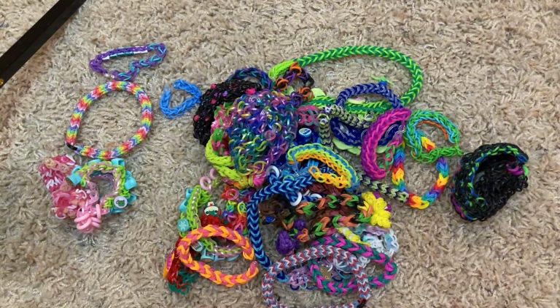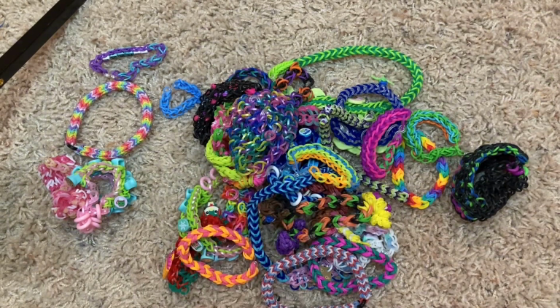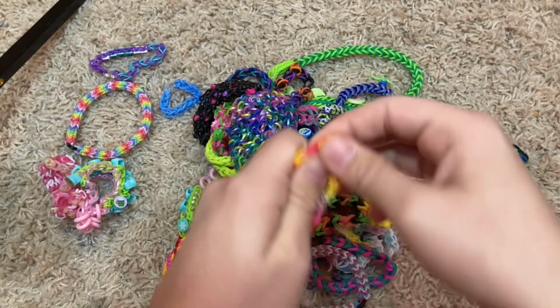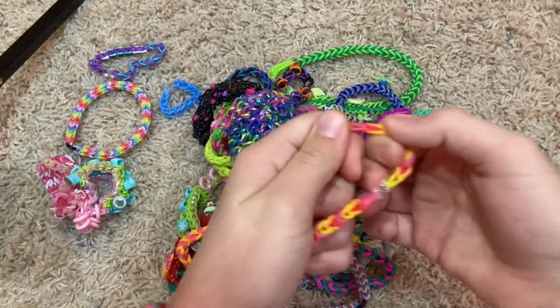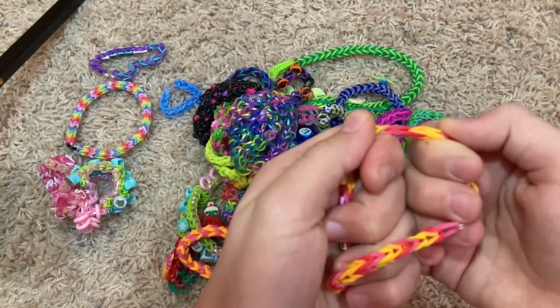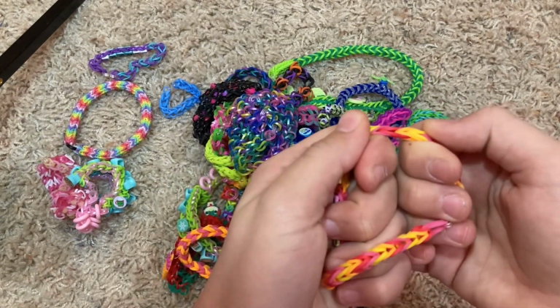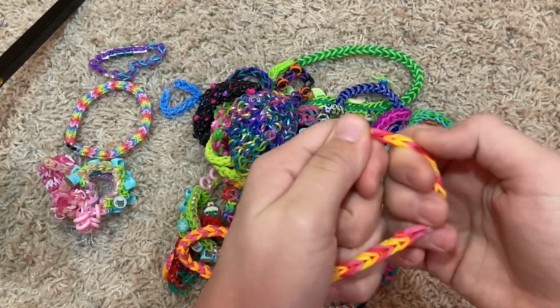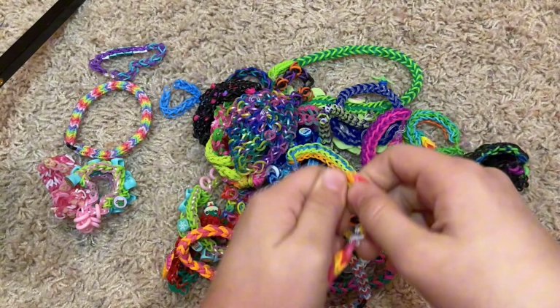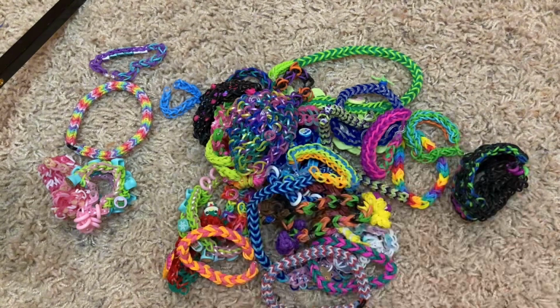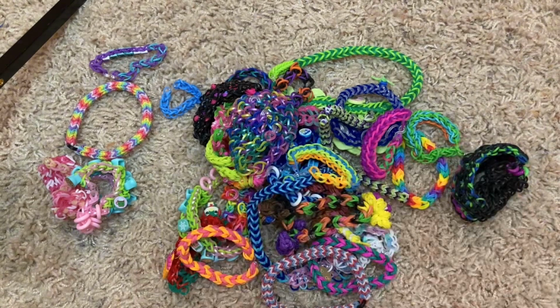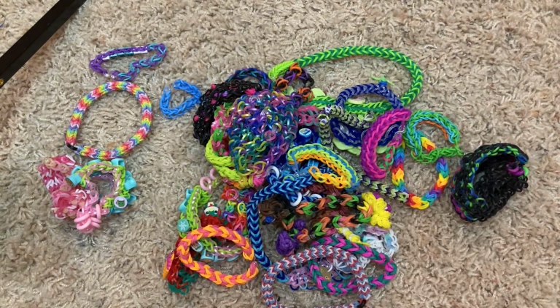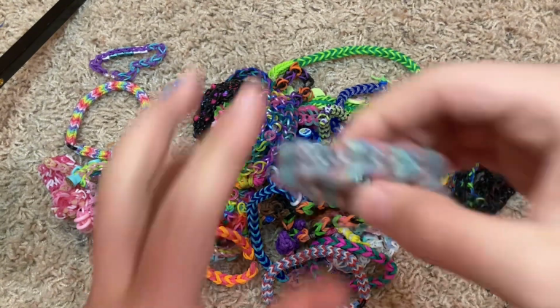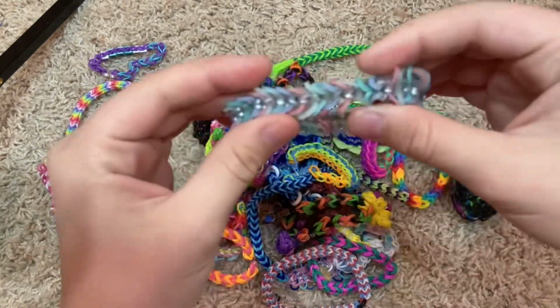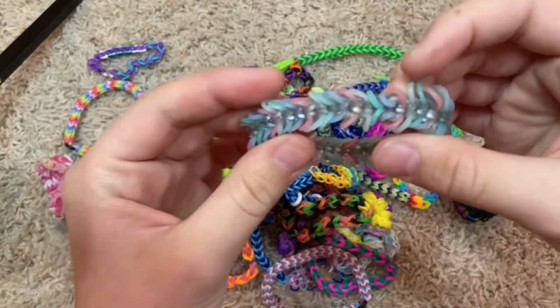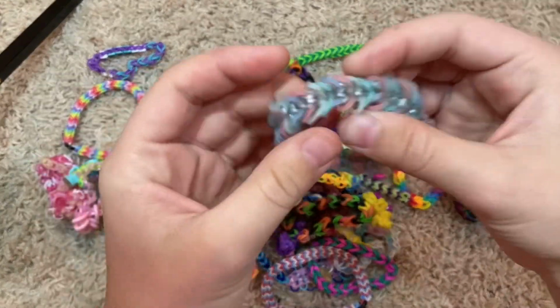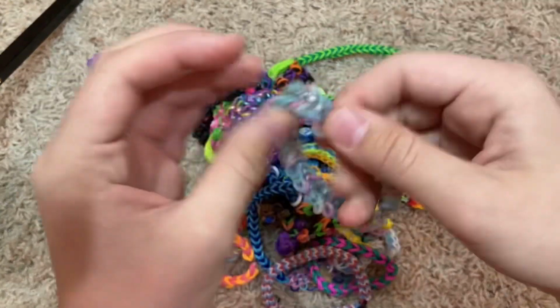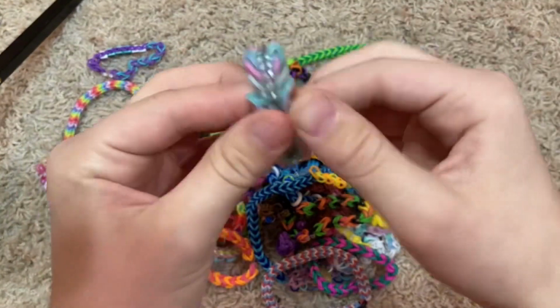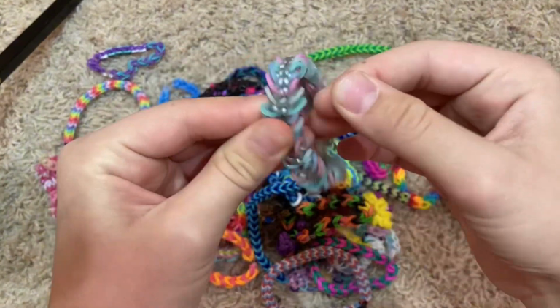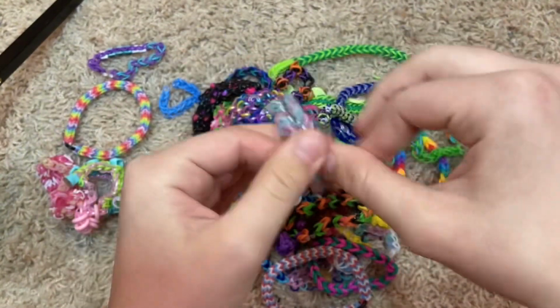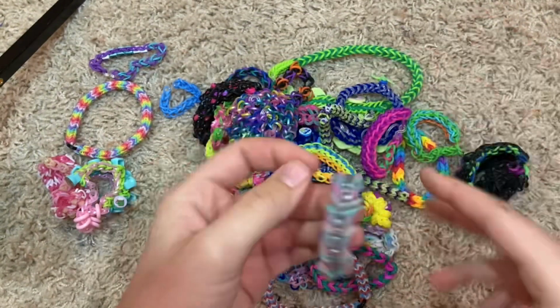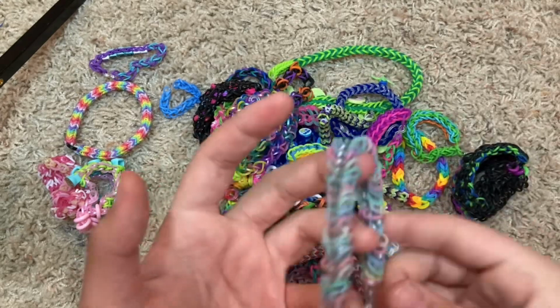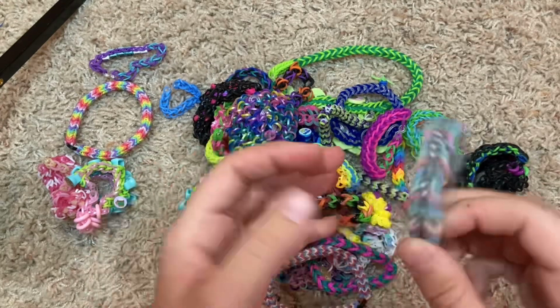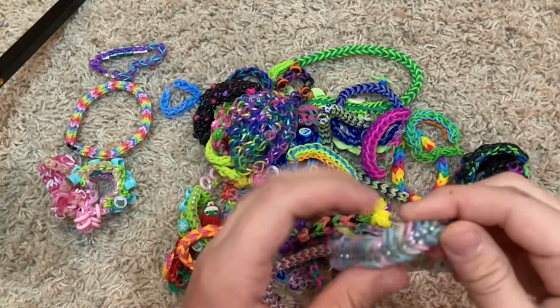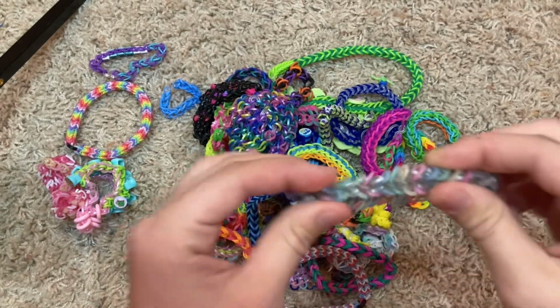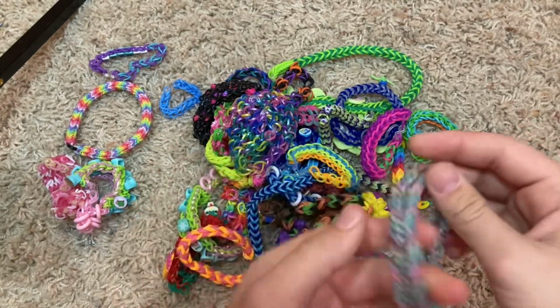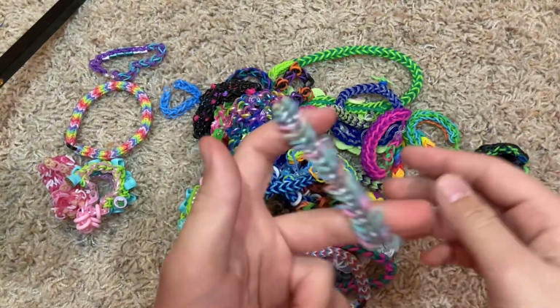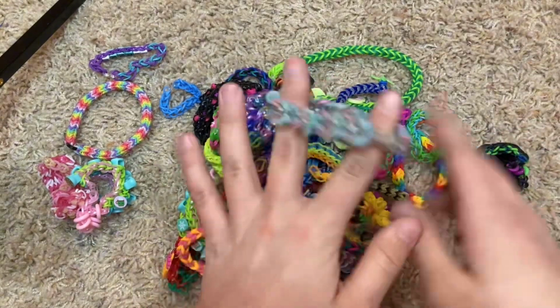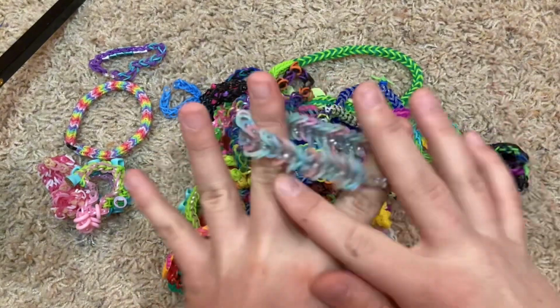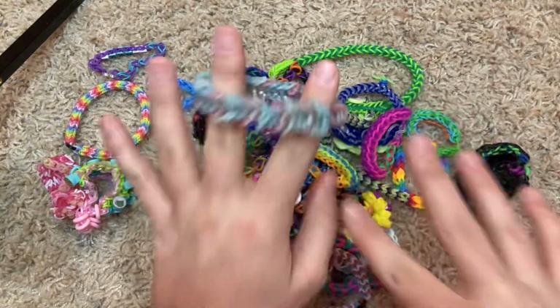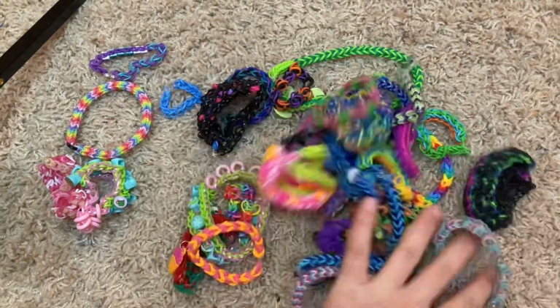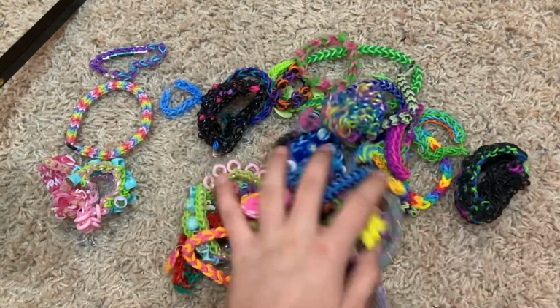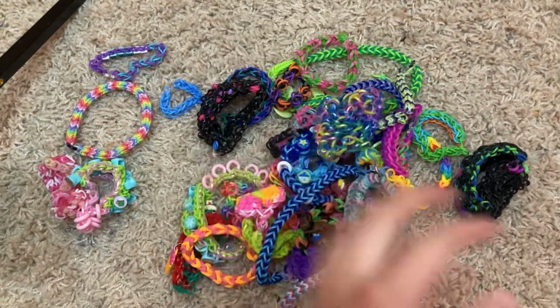Then we have this little fishtail bracelet — pretty cool. I forget what this is called, I think it was called the kawaii bracelet. It took over an hour just for this bracelet, but it looks nice.